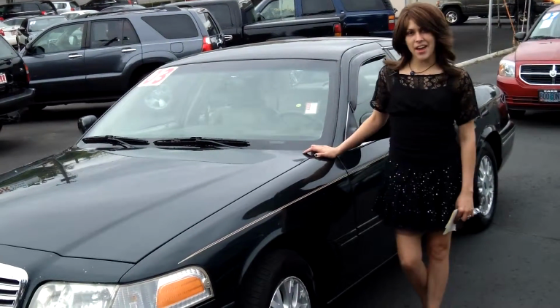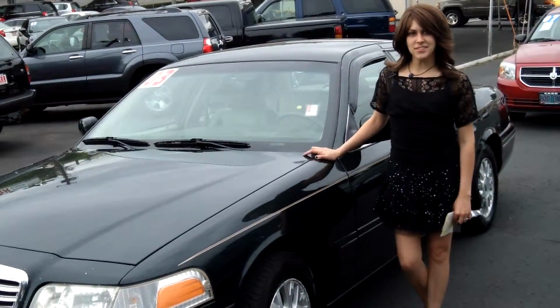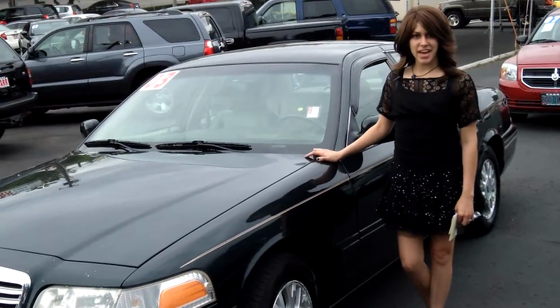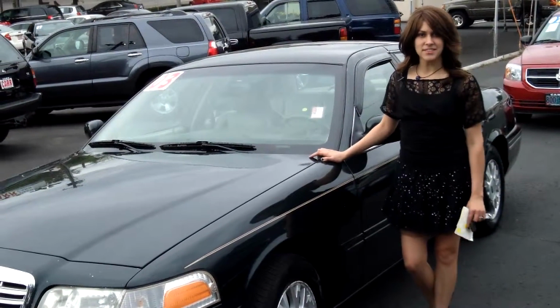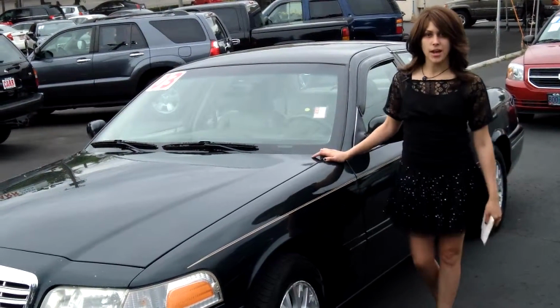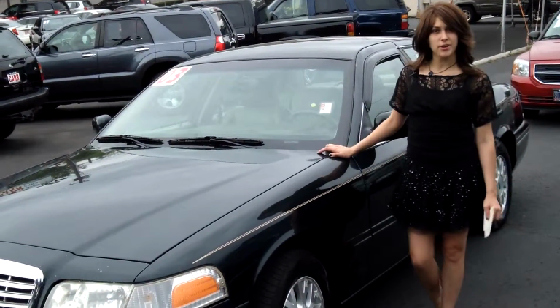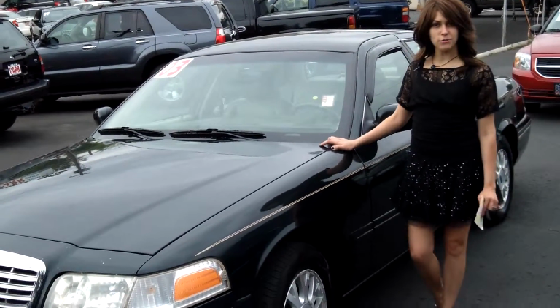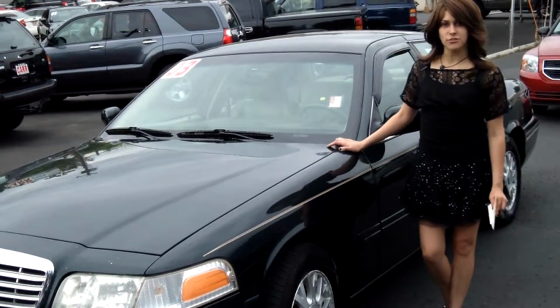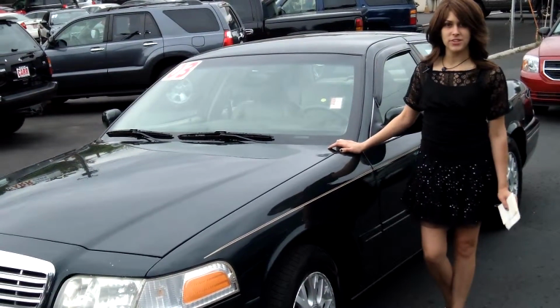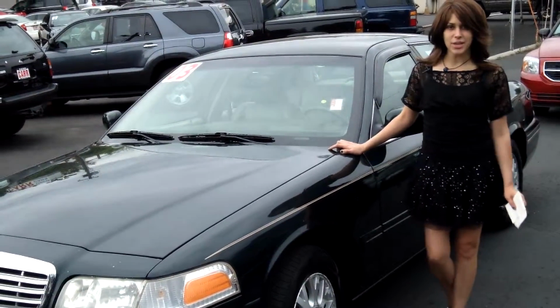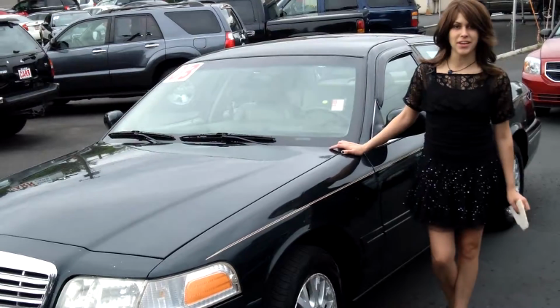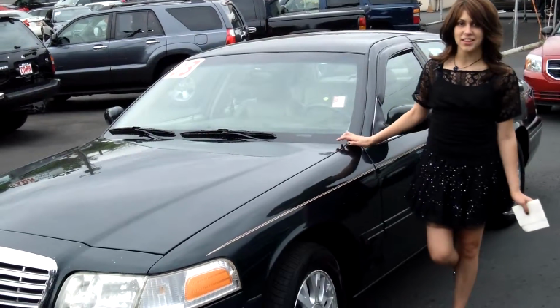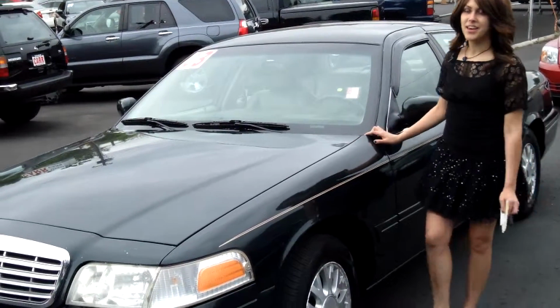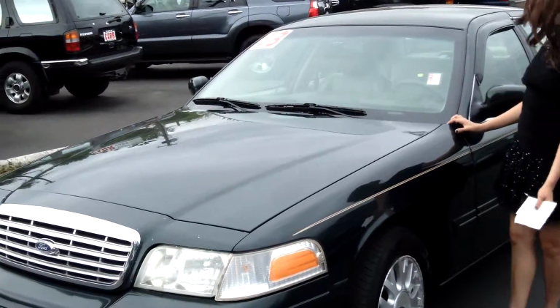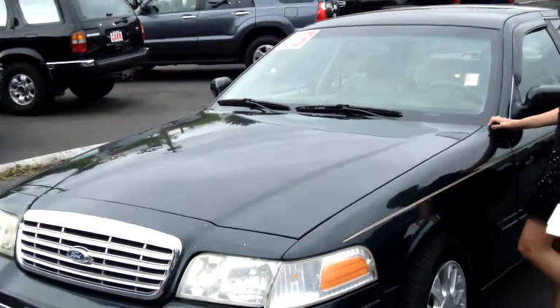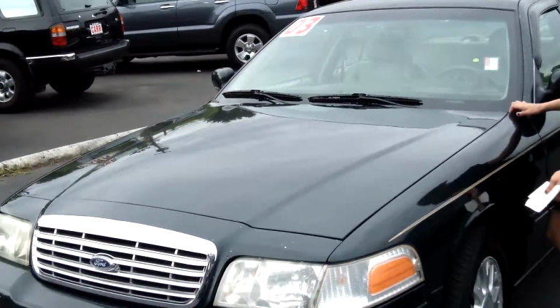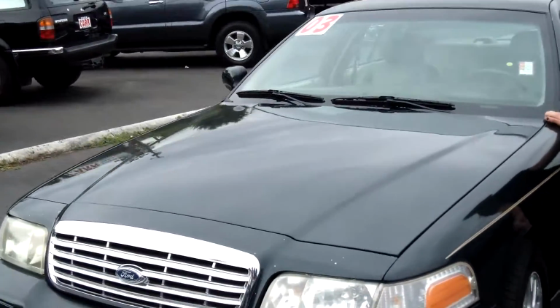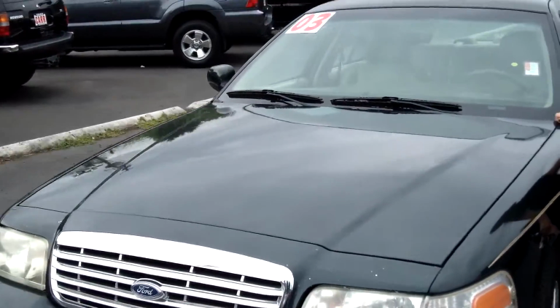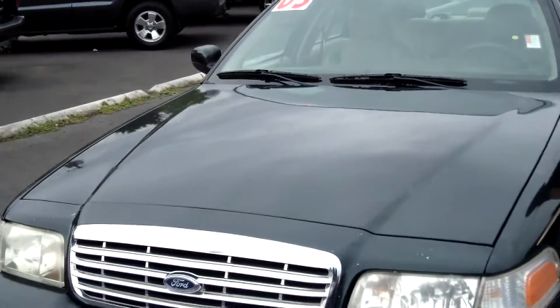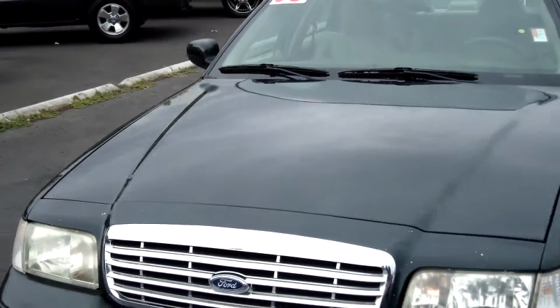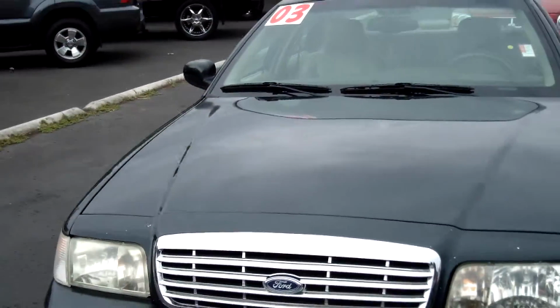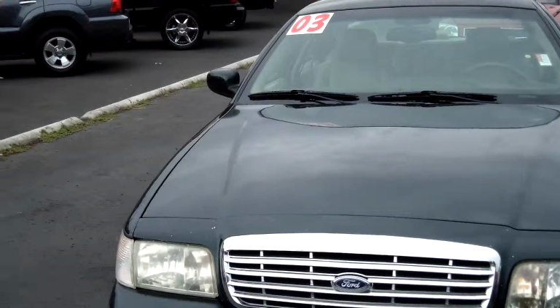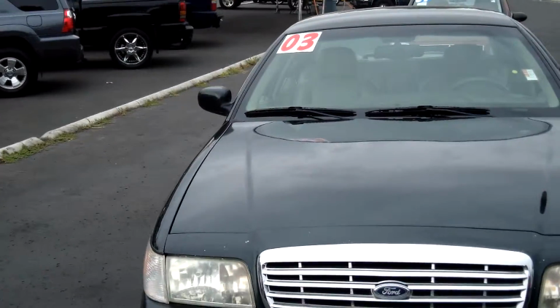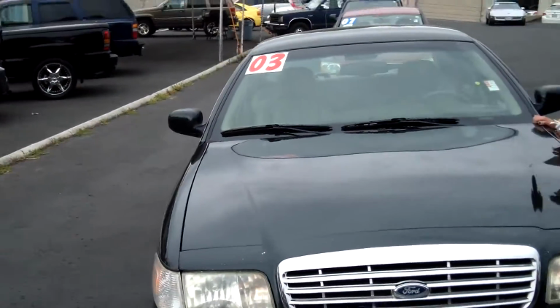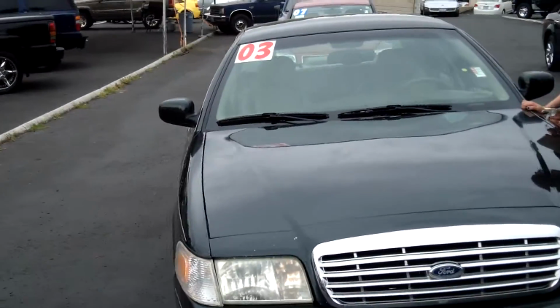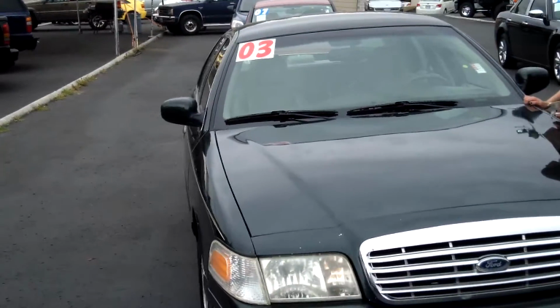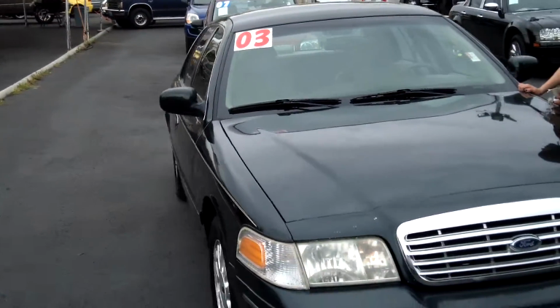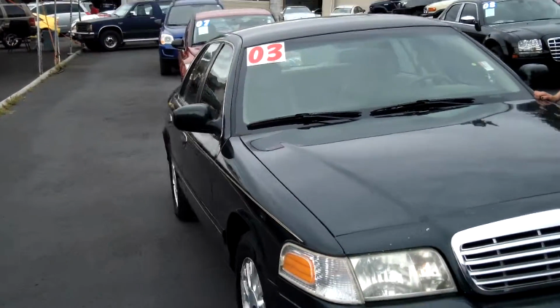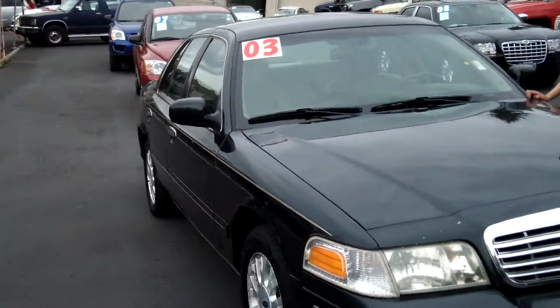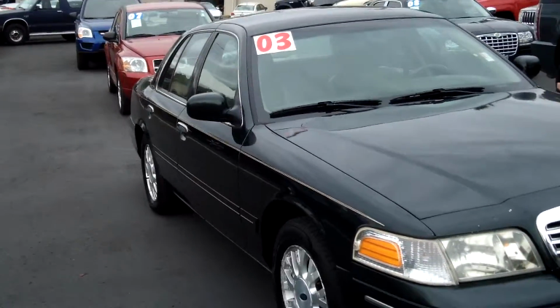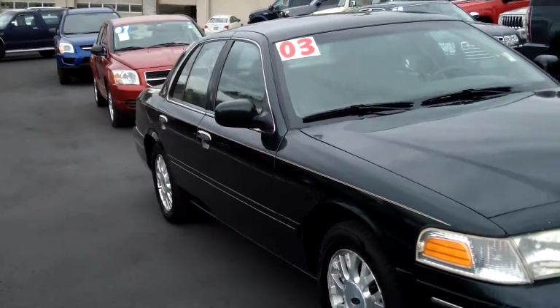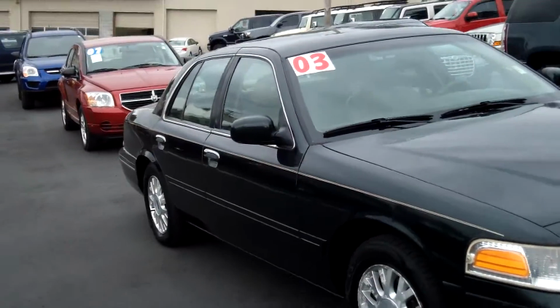Hey guys, this is Annalise. I am down here at Car Used Cars in Beaverton. Thank you for clicking on that link. This is your virtual tour for a 2003 Ford Crown Victoria, stock number C140013A.